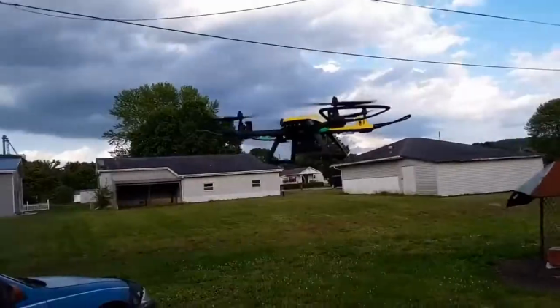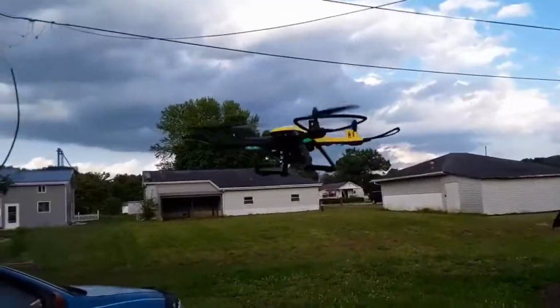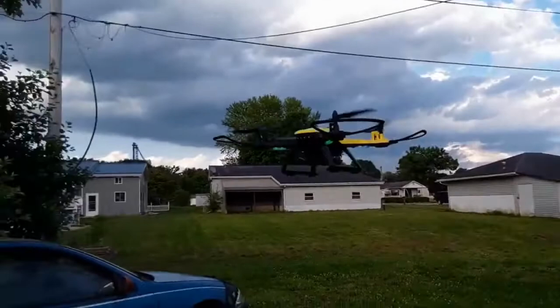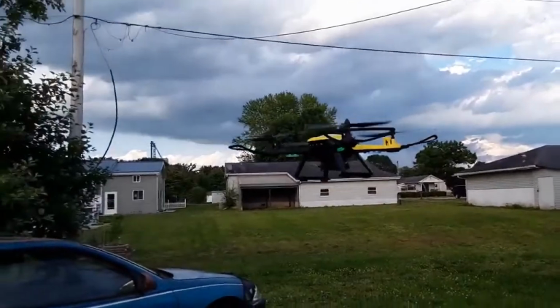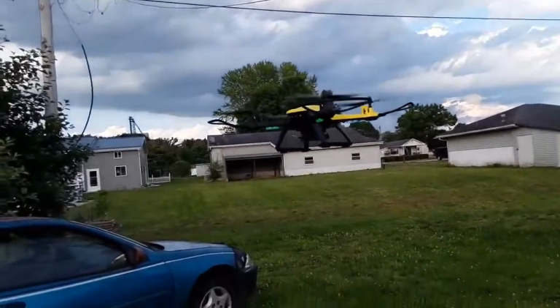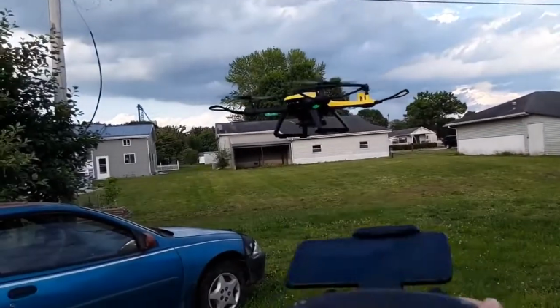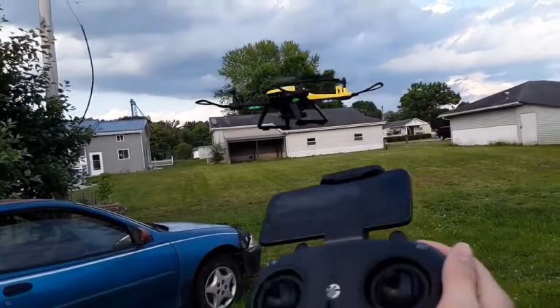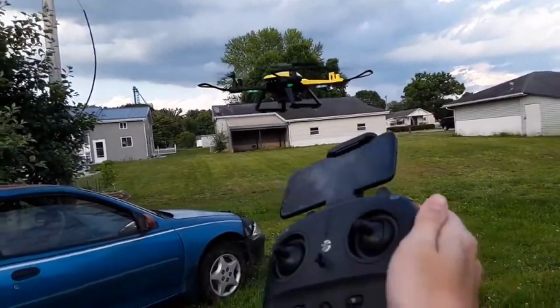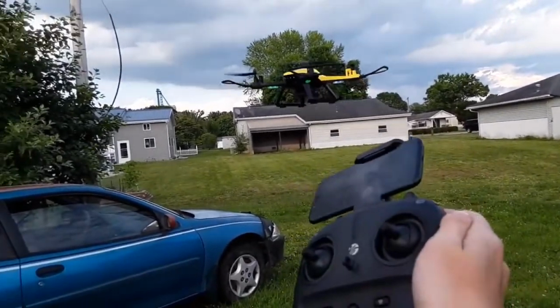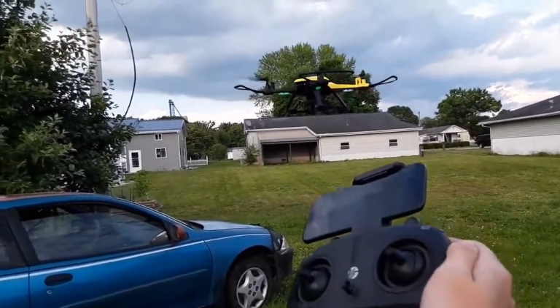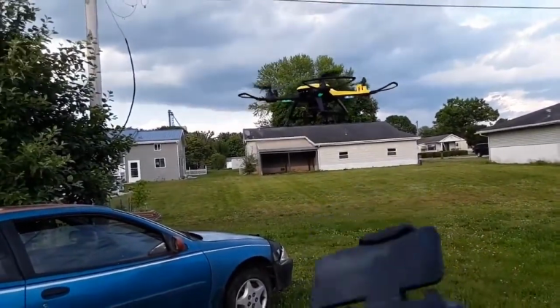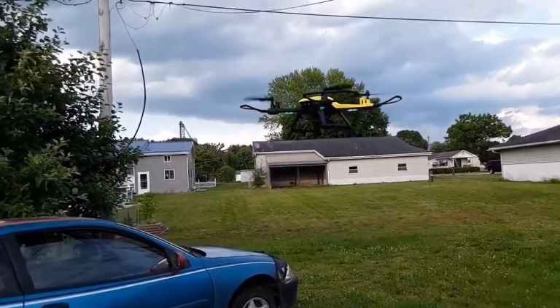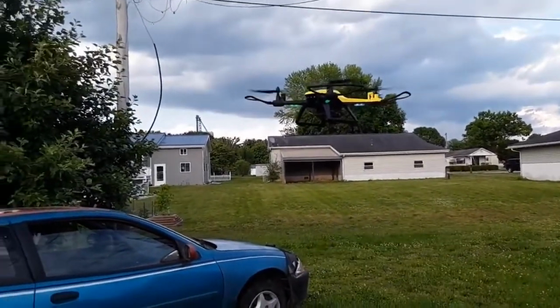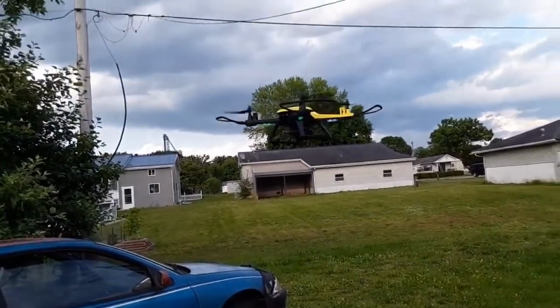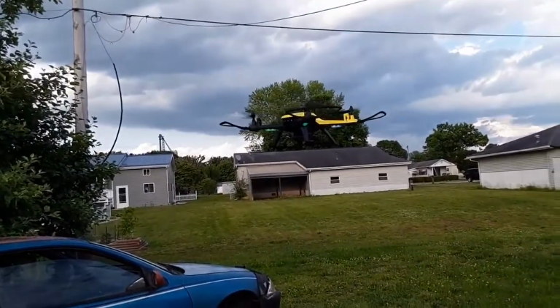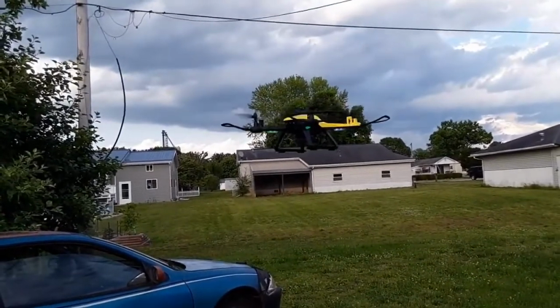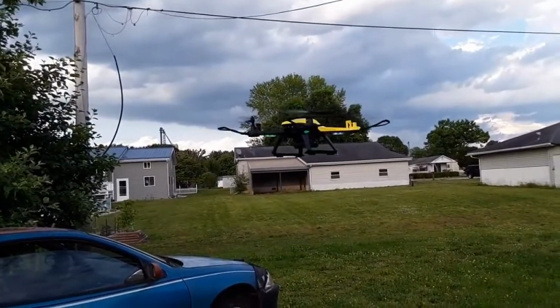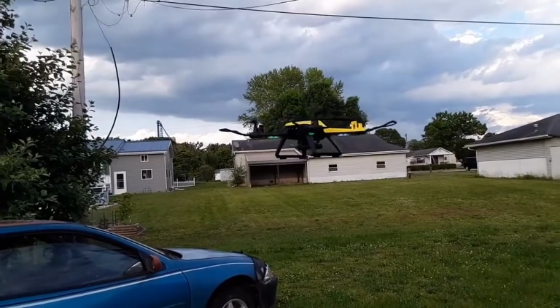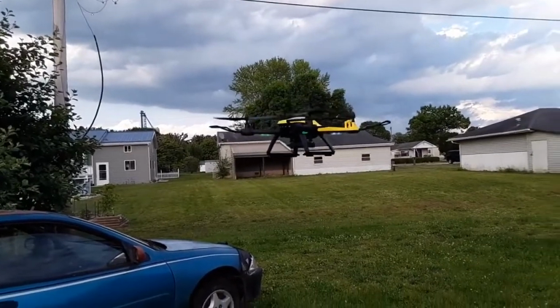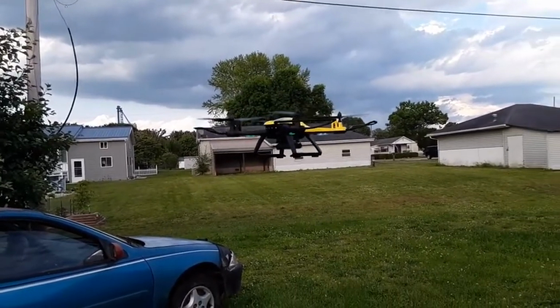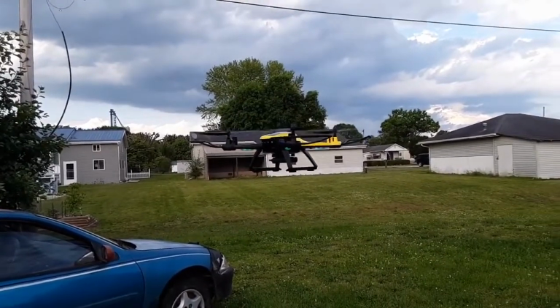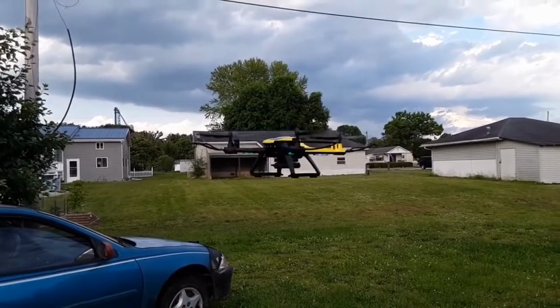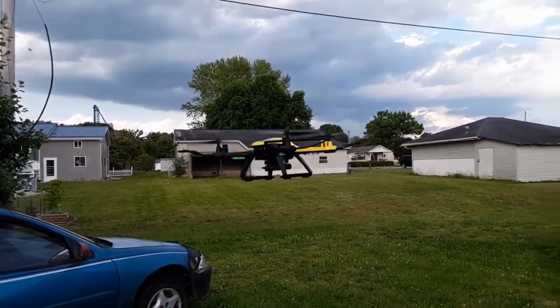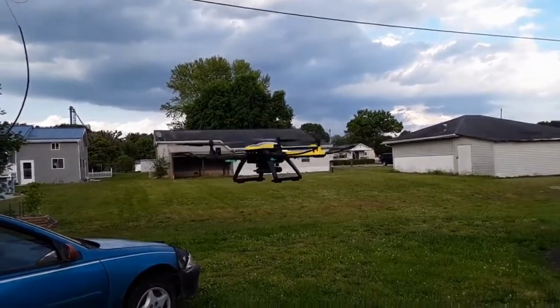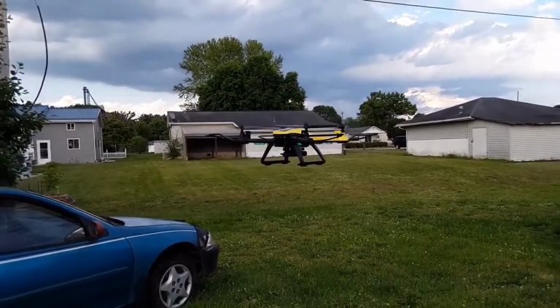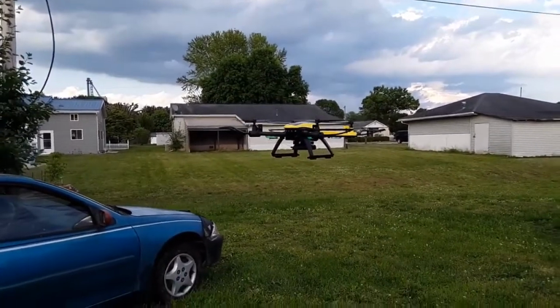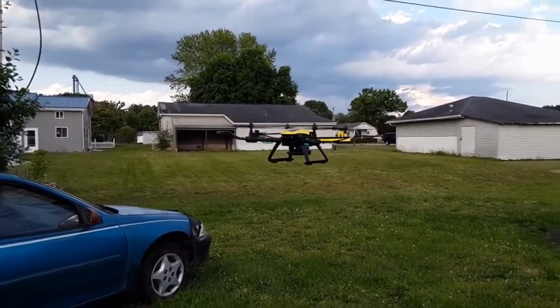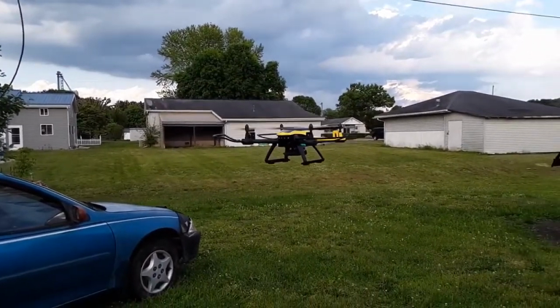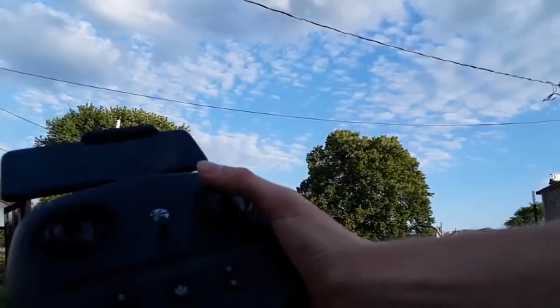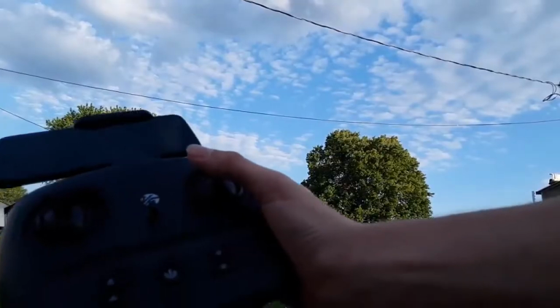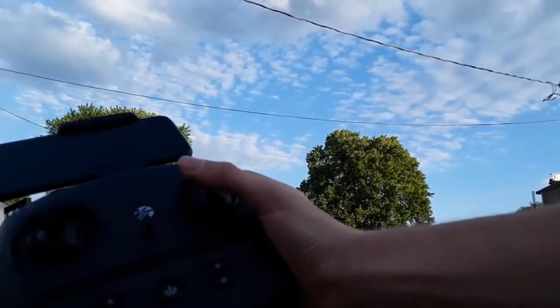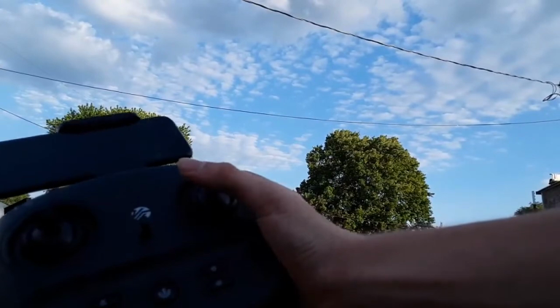So it went up, it's flying, and I don't have to touch the controller. It automatically hovers. It moves a little bit but not much. It automatically hovers — don't worry about it. You can see it in the air.